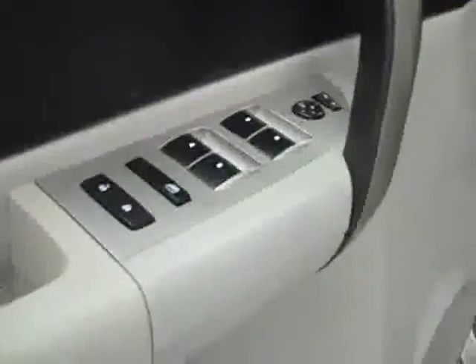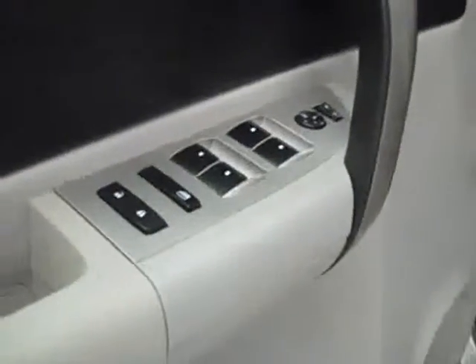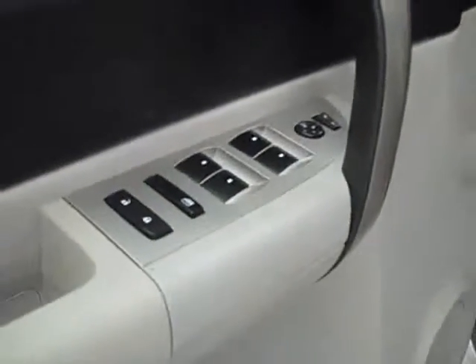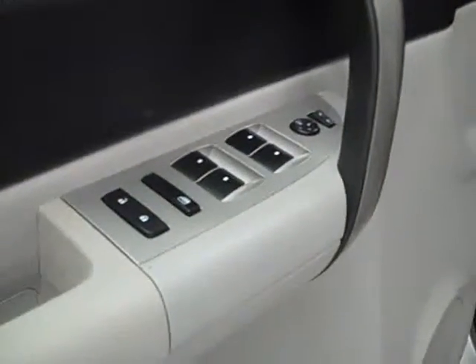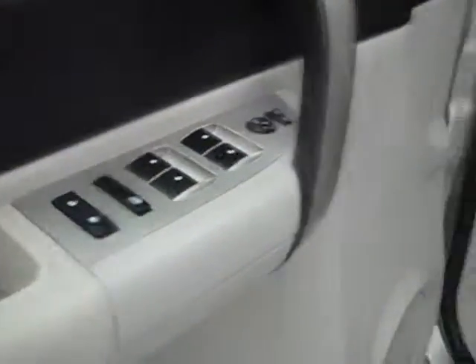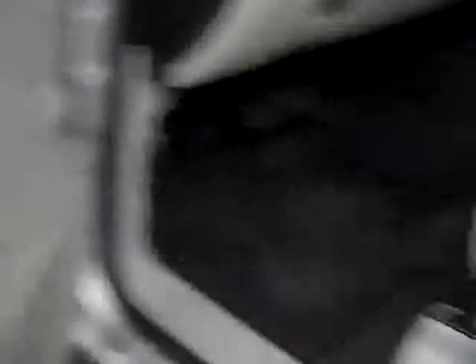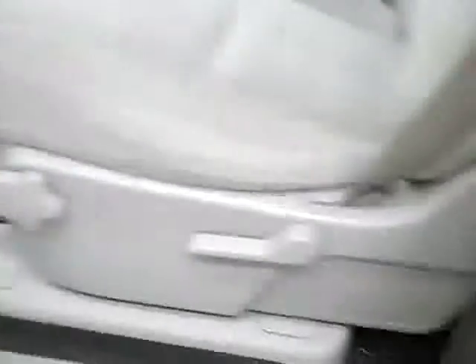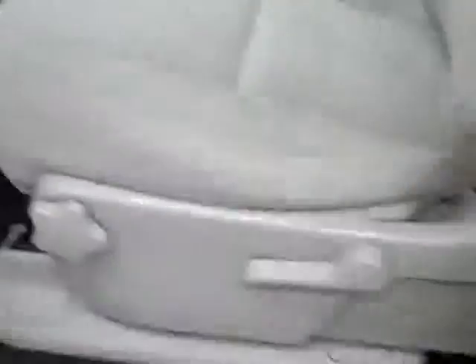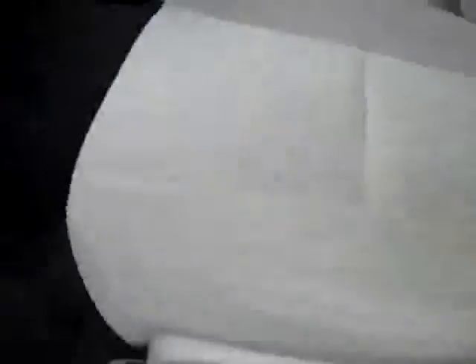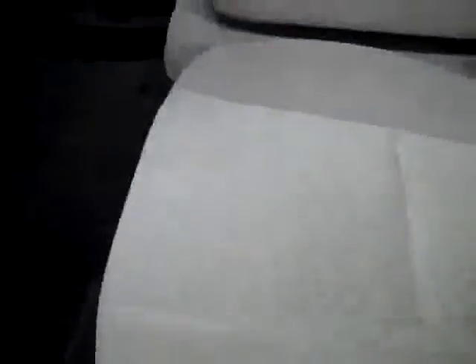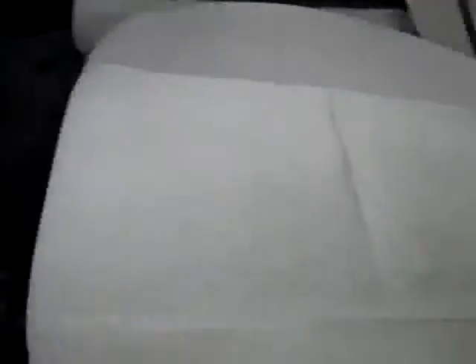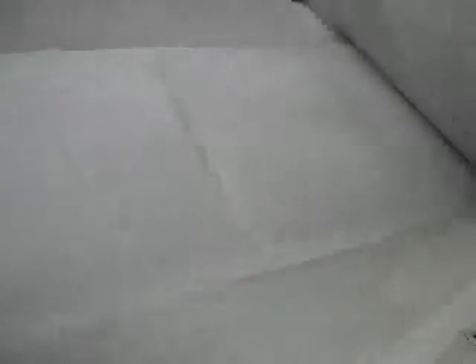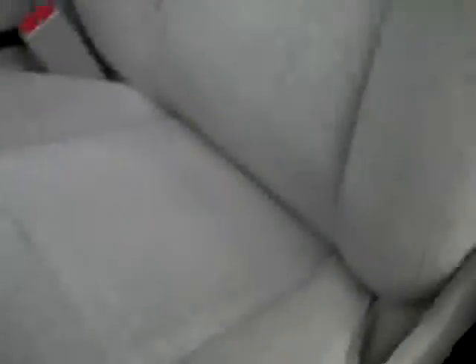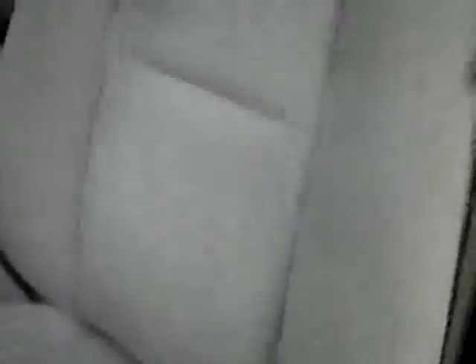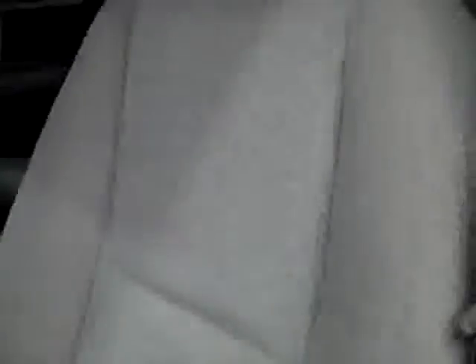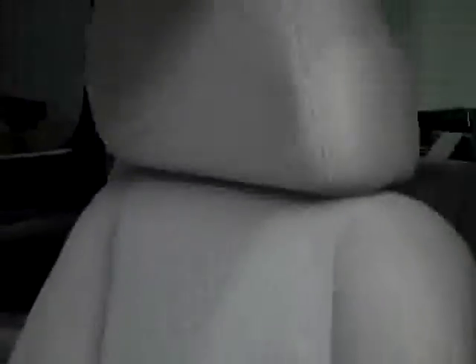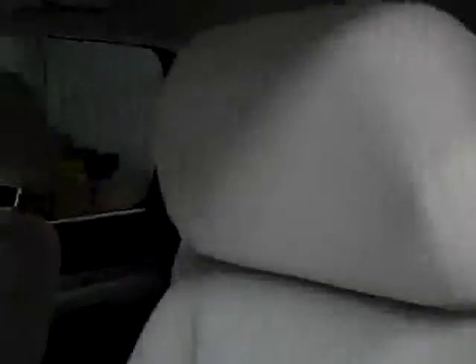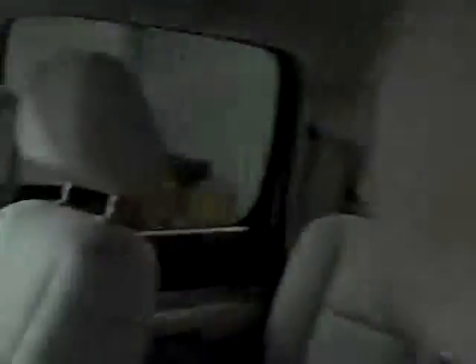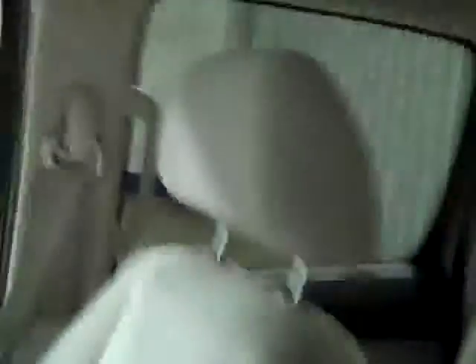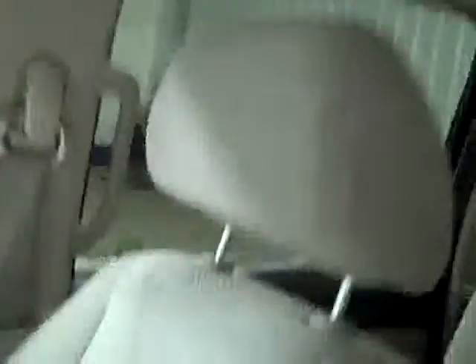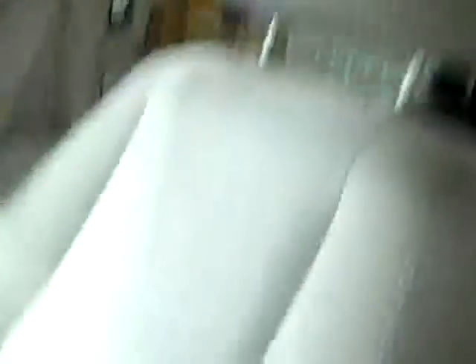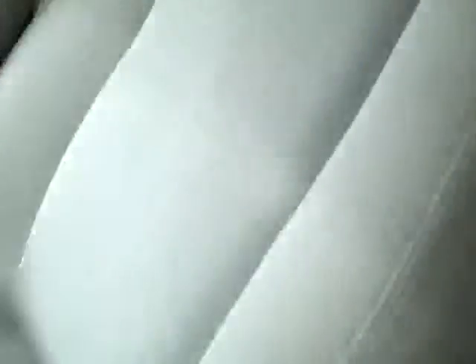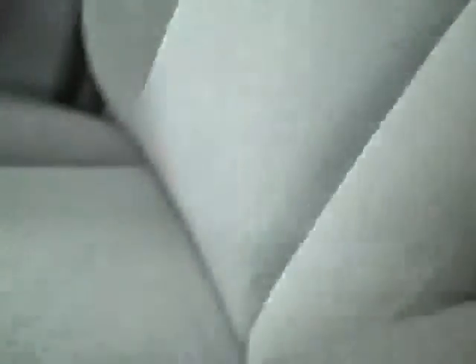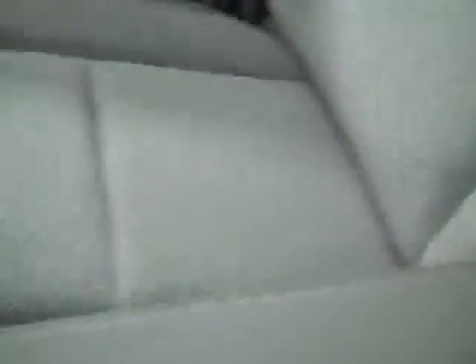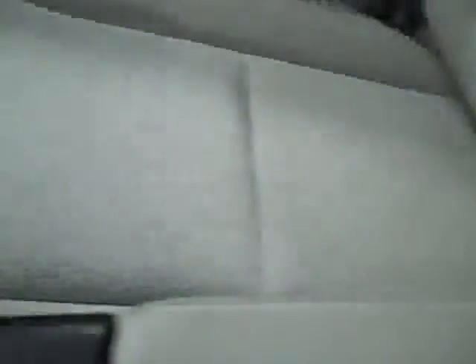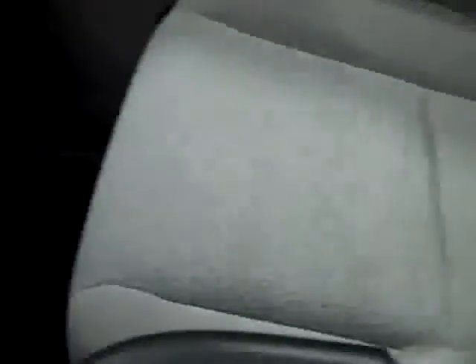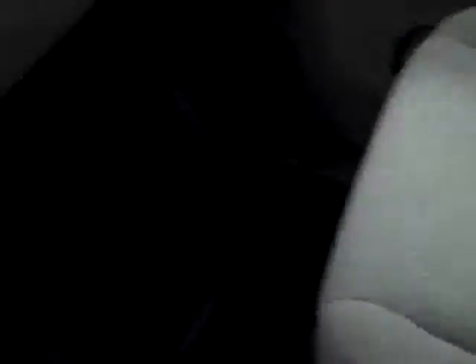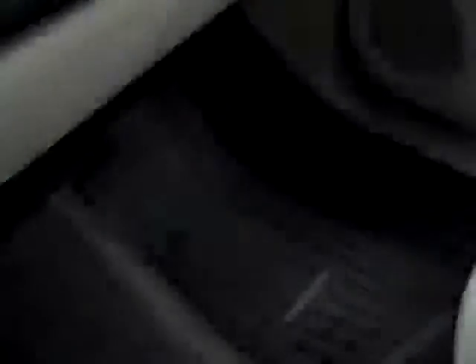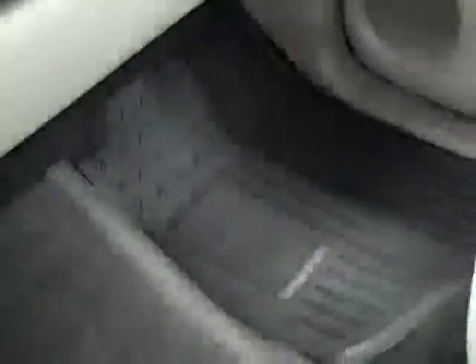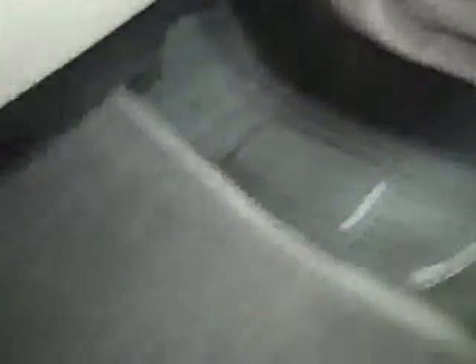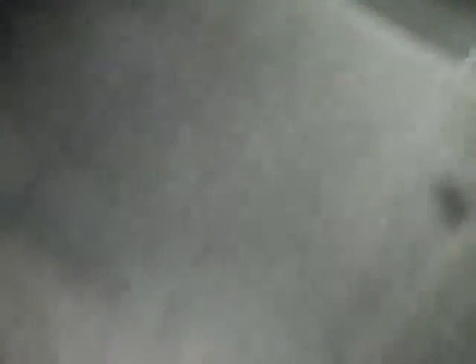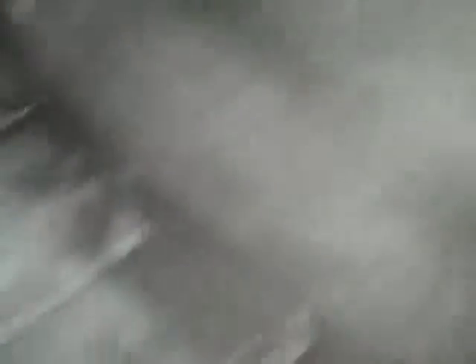Here you get your power windows, locks and mirrors. Manually adjustable seats with cloth interior. Cloth is in great shape, no rips or tears, no stains. Floors are nice and clean too.